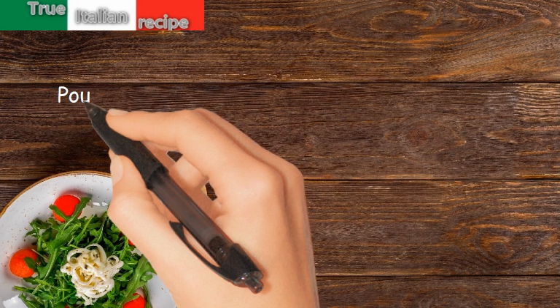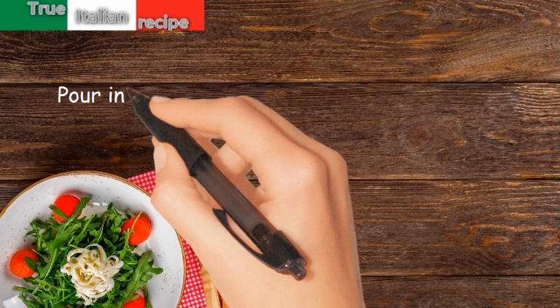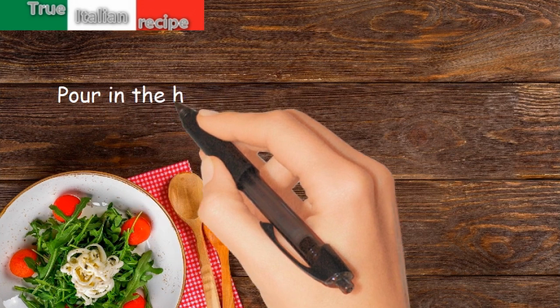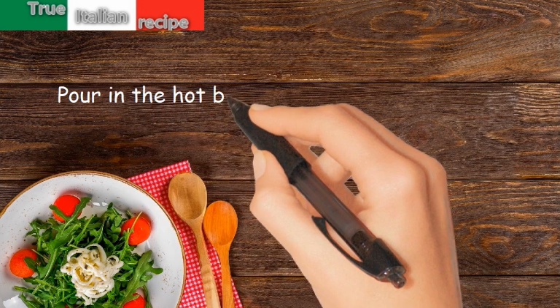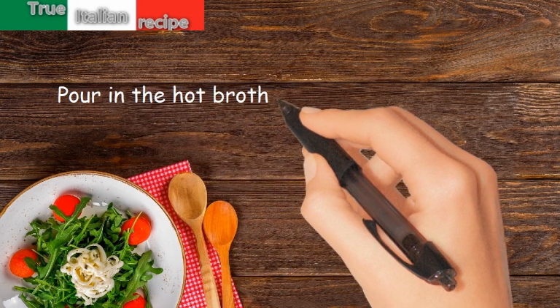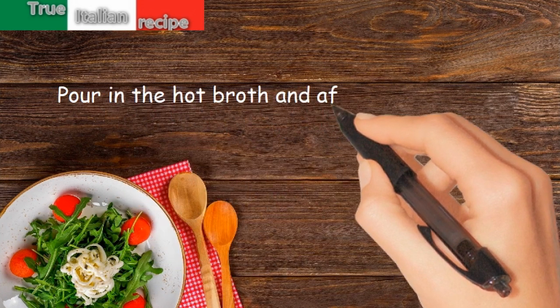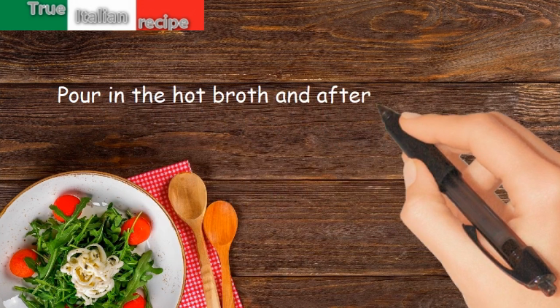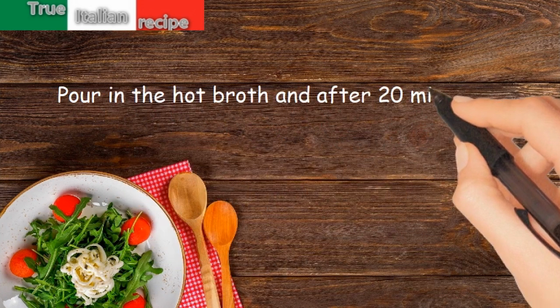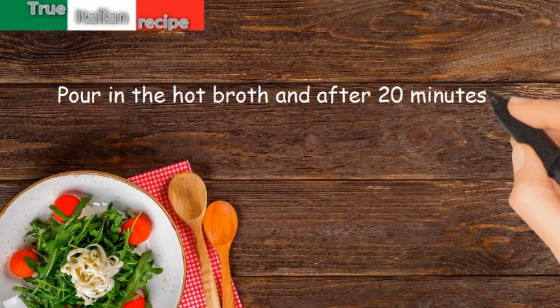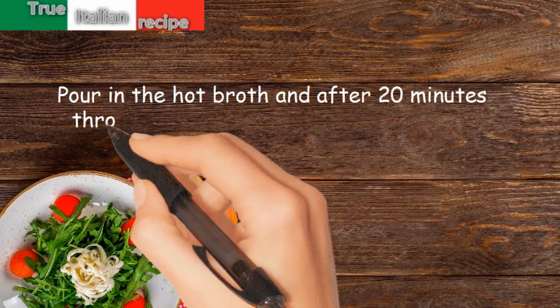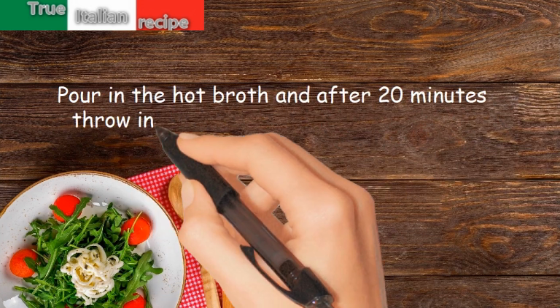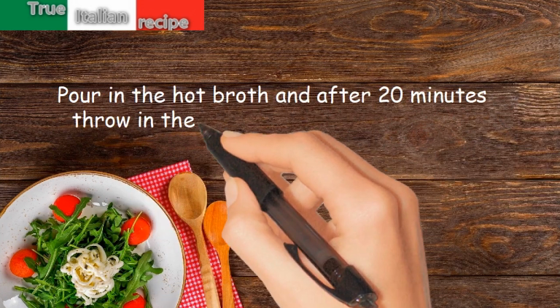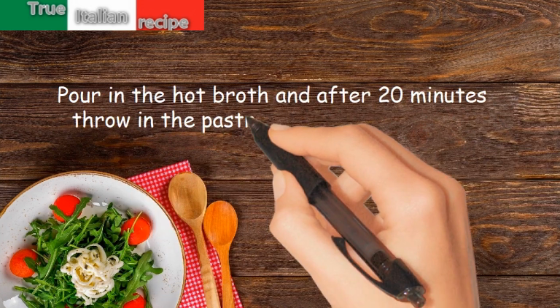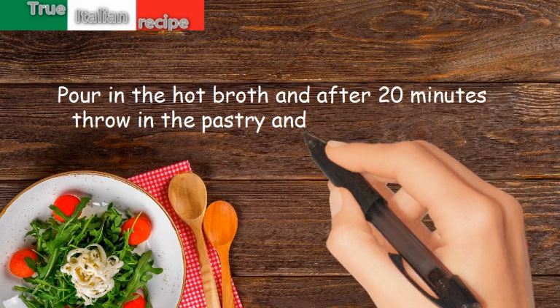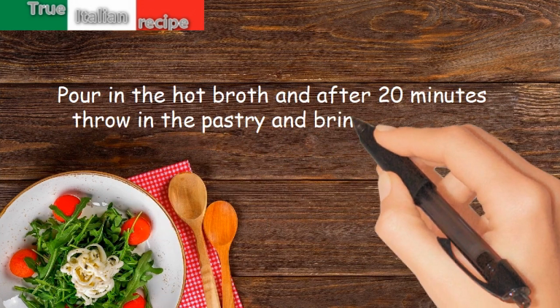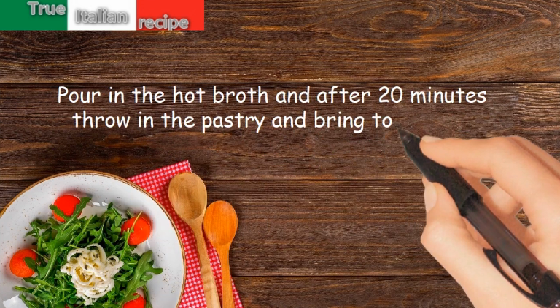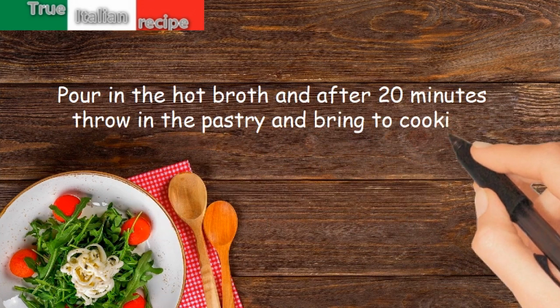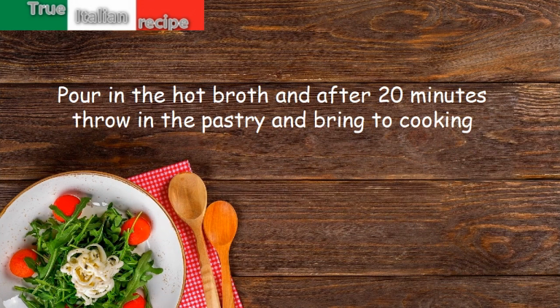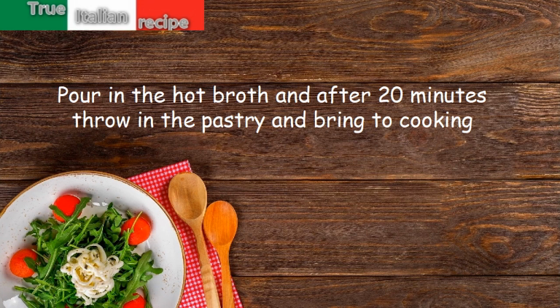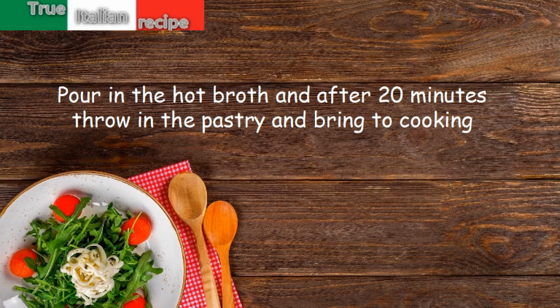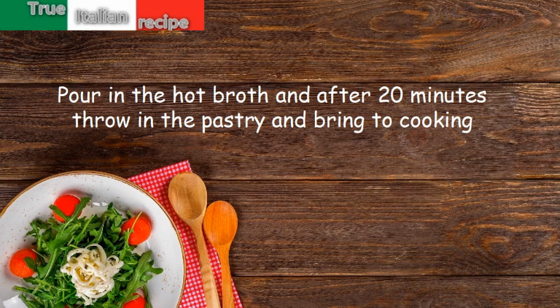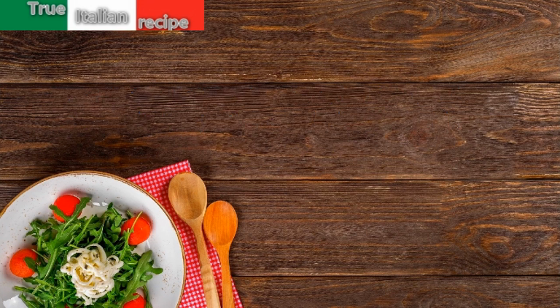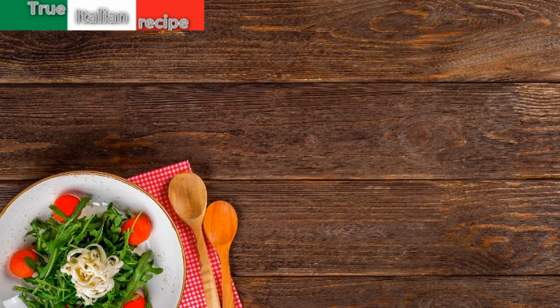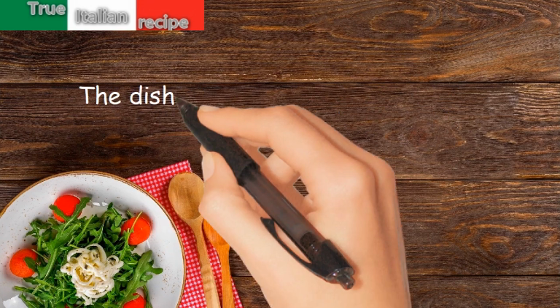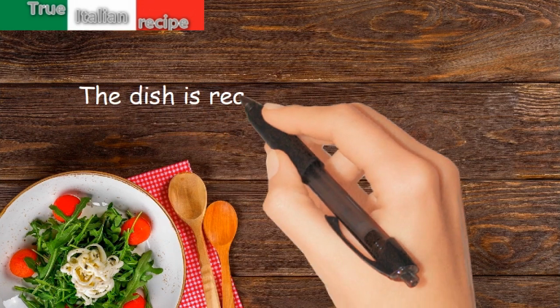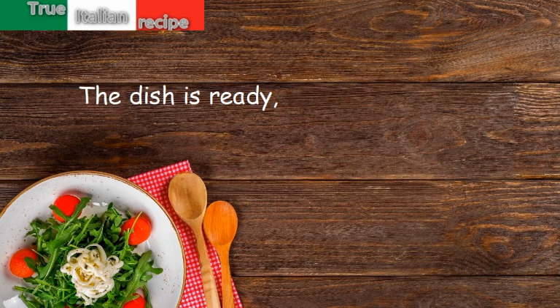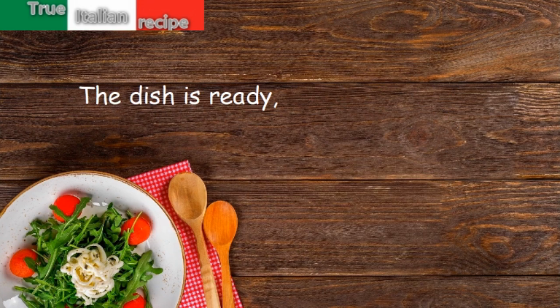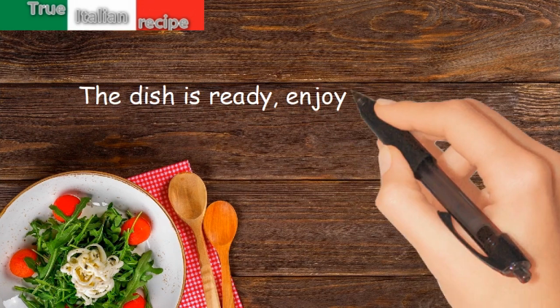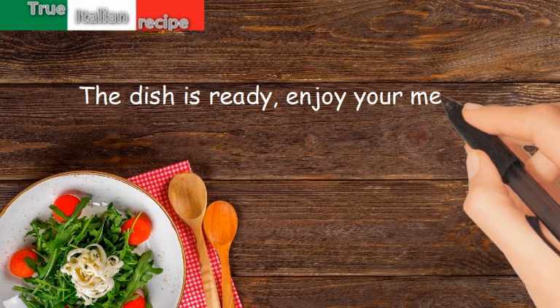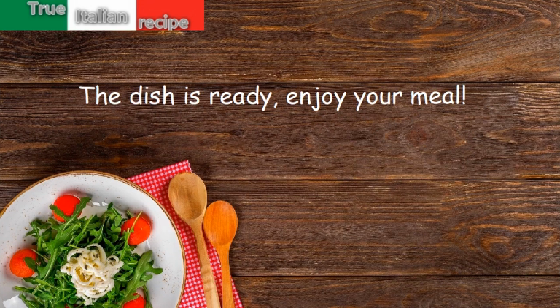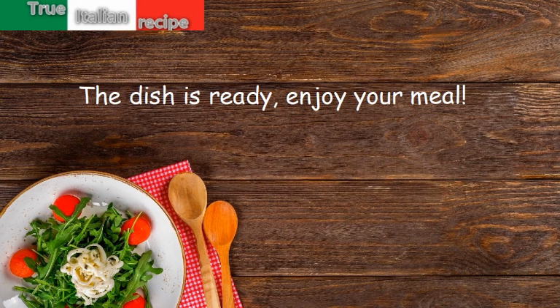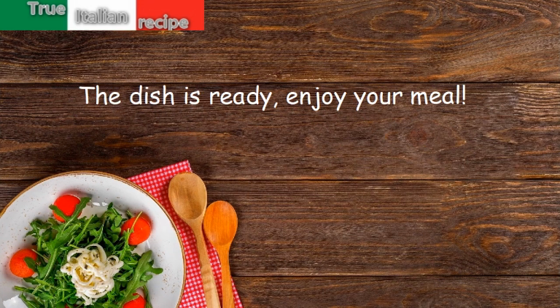Pour in the hot broth and after 20 minutes add the pasta and bring to cooking. The dish is ready. Enjoy your meal.